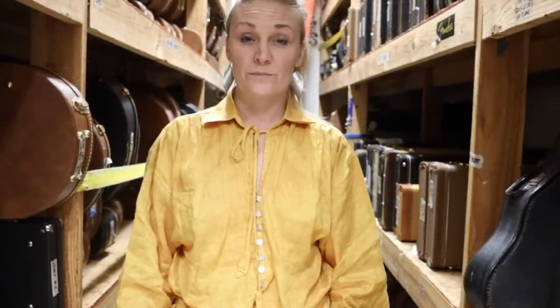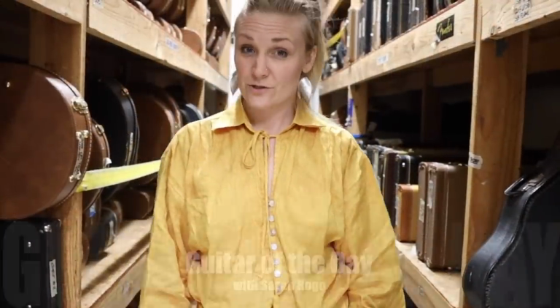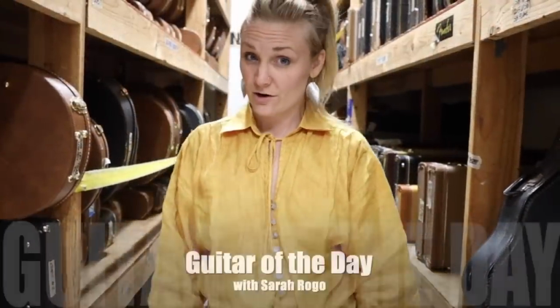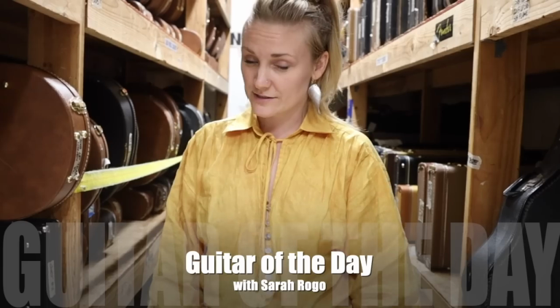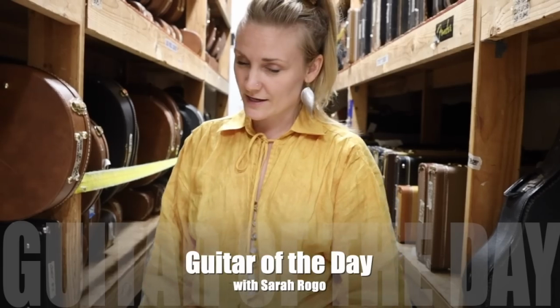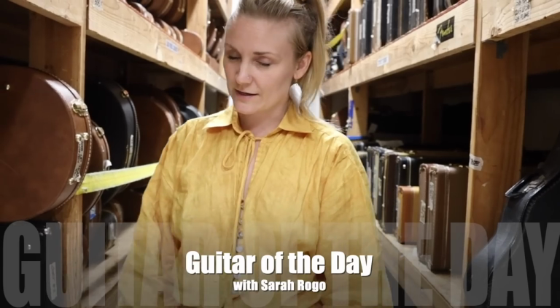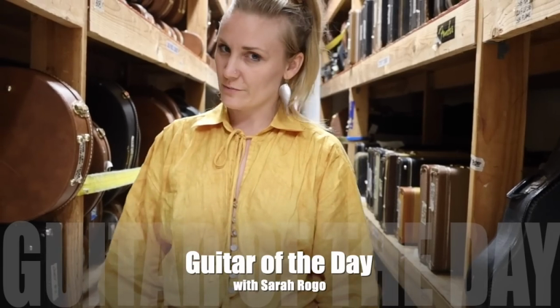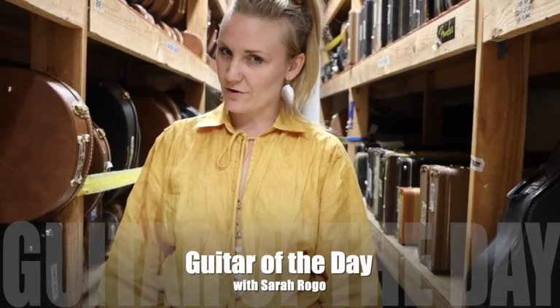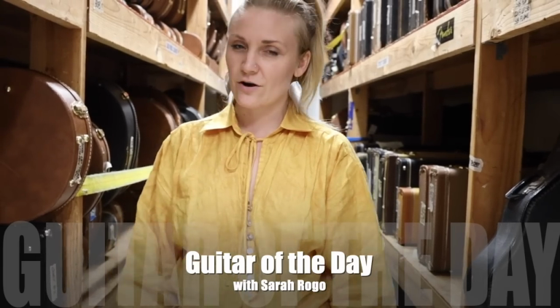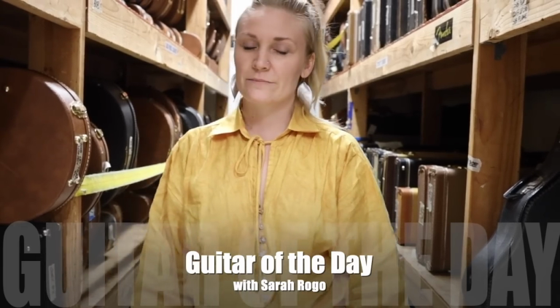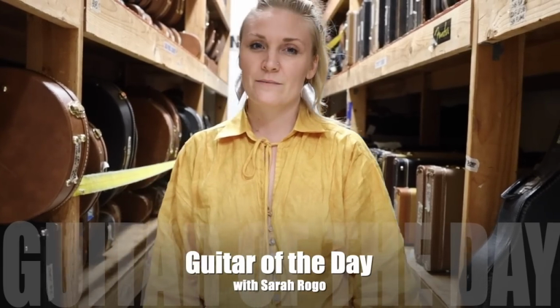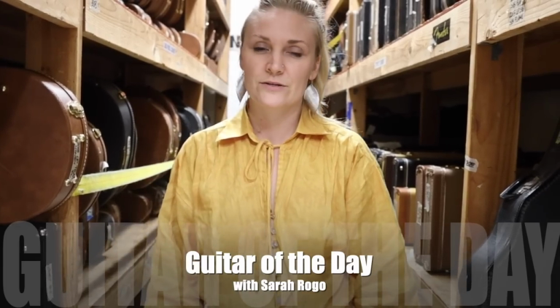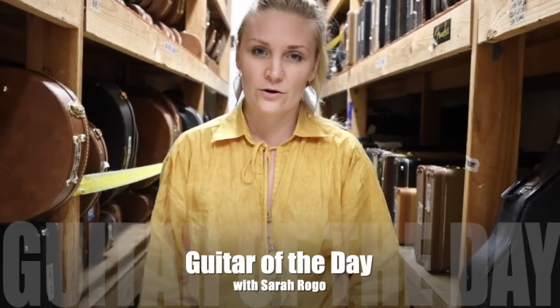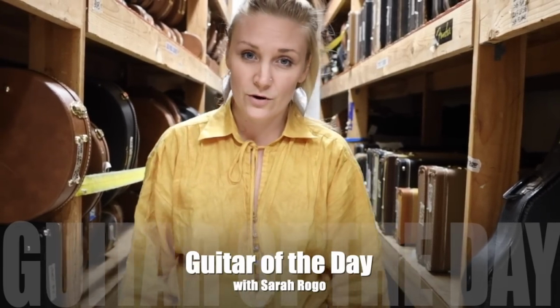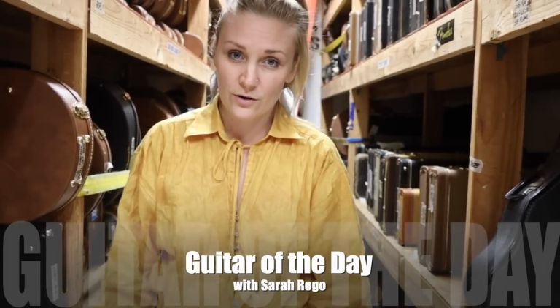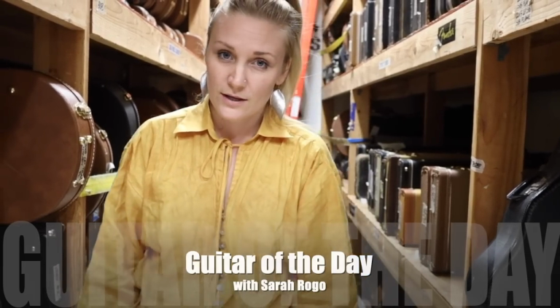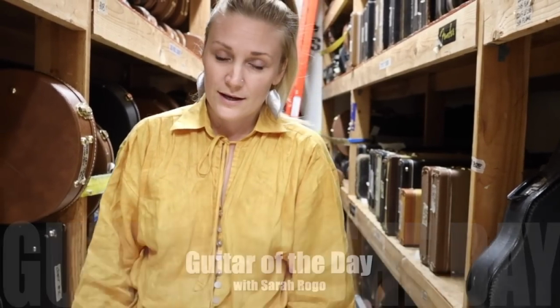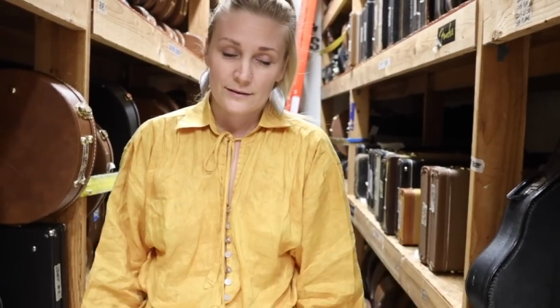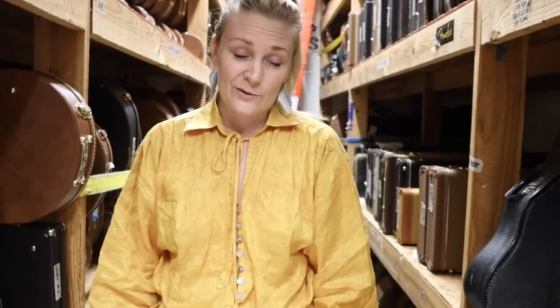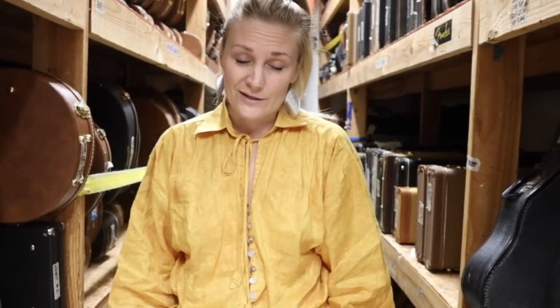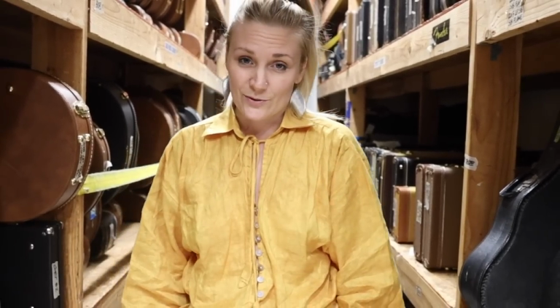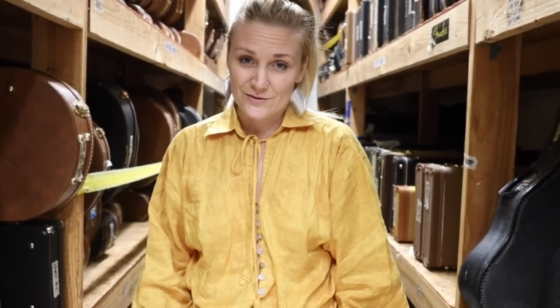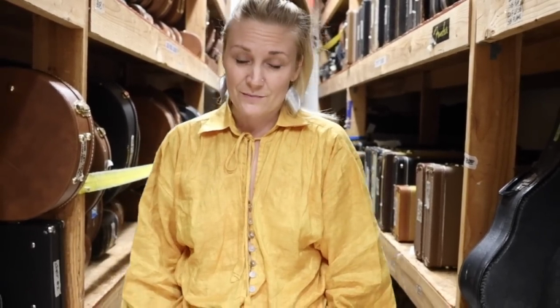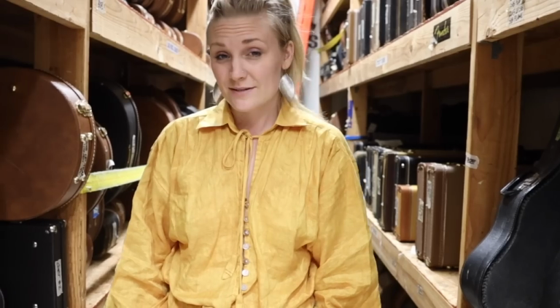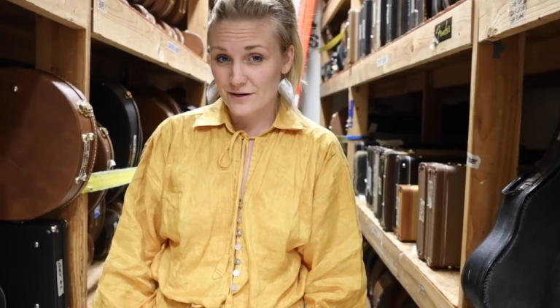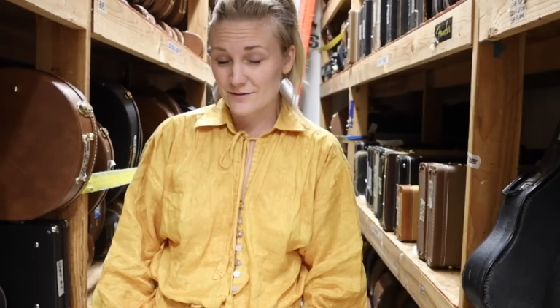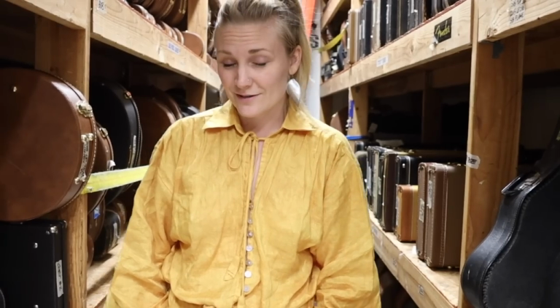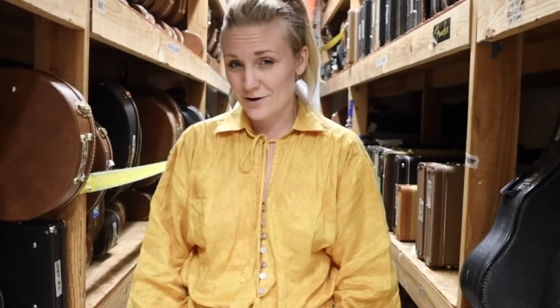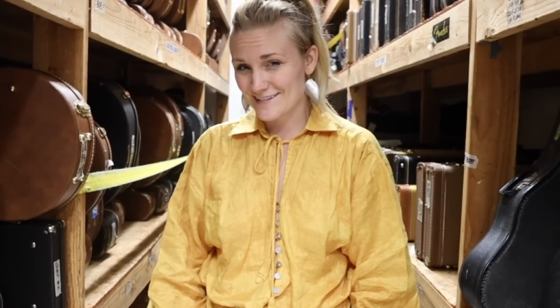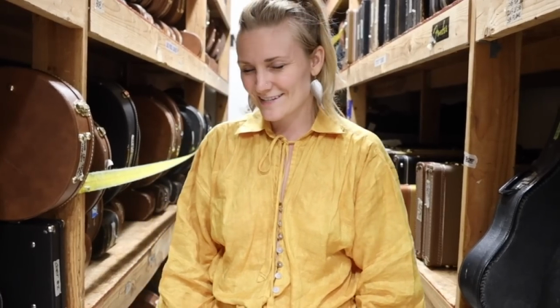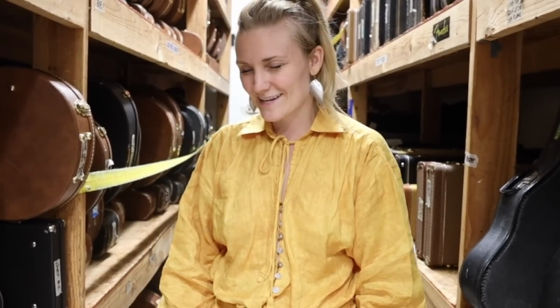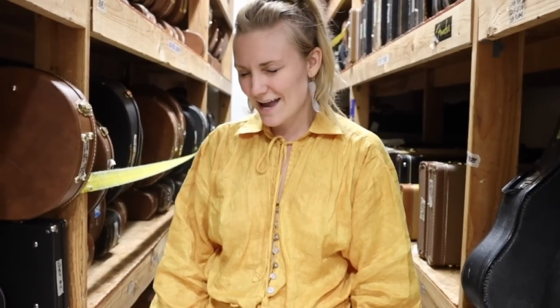Welcome to Guitar of the Day at Norman's Rare Guitars. My name is Sara Rogo. Lemmo is on tour, so I'm stepping in doing Guitar of the Day today.